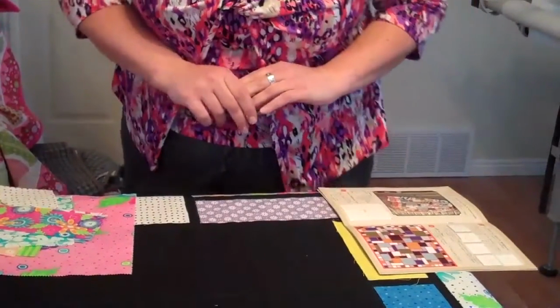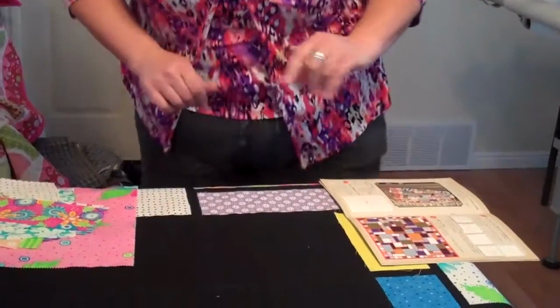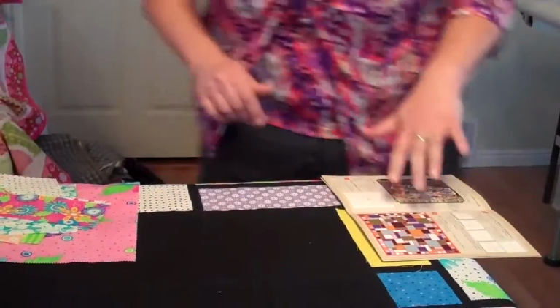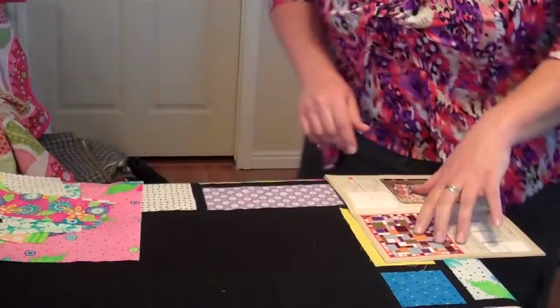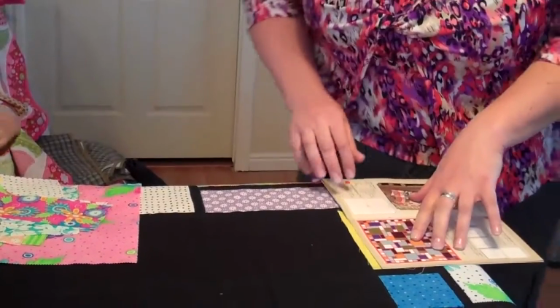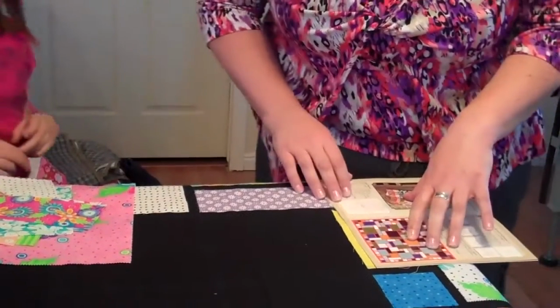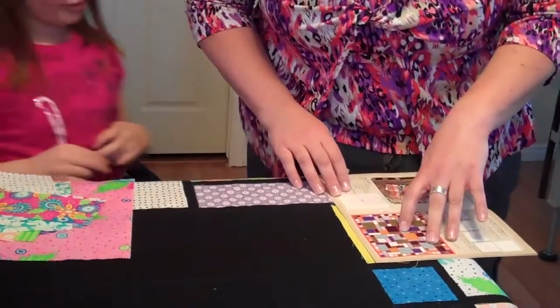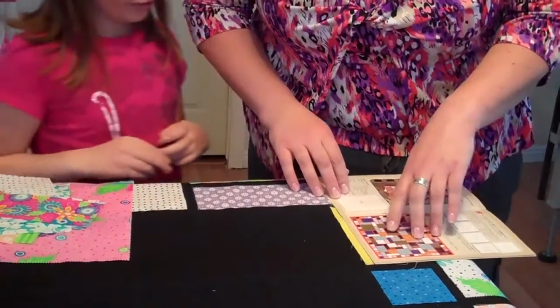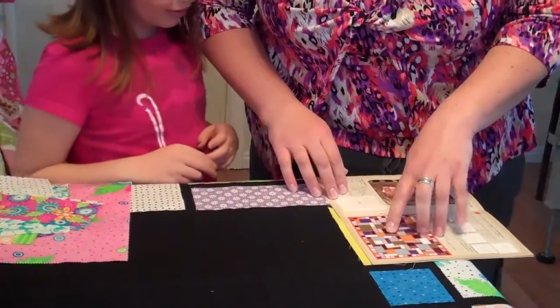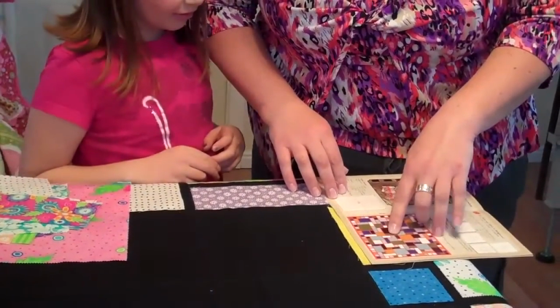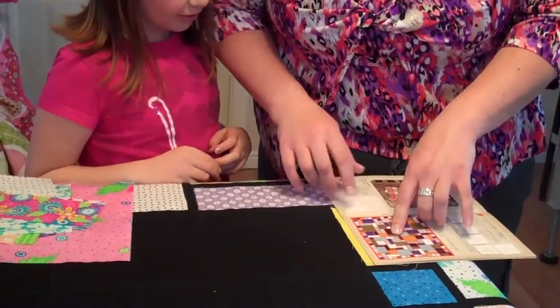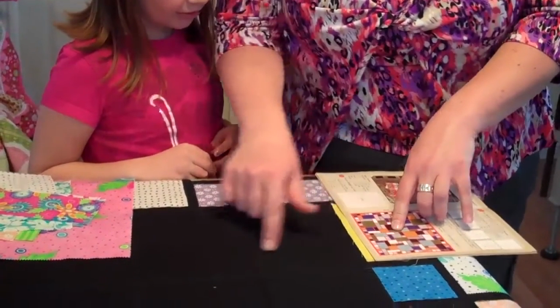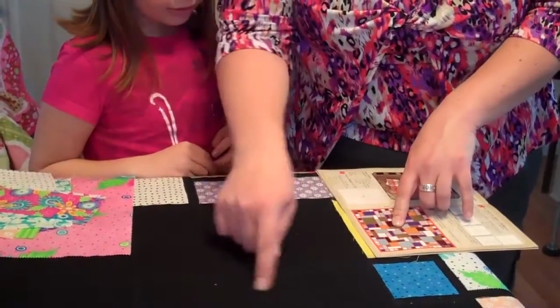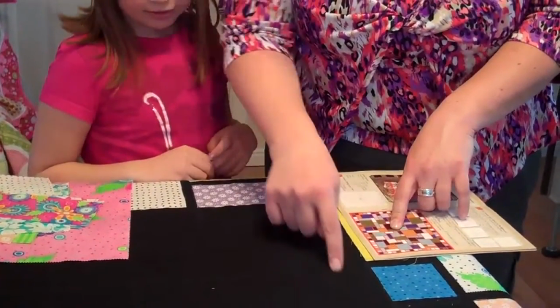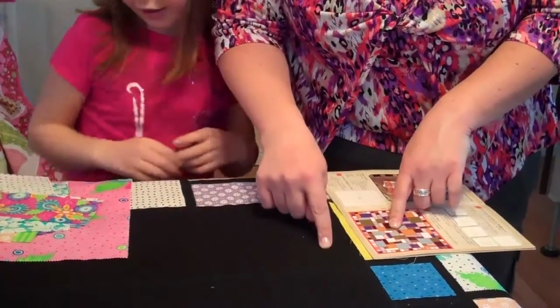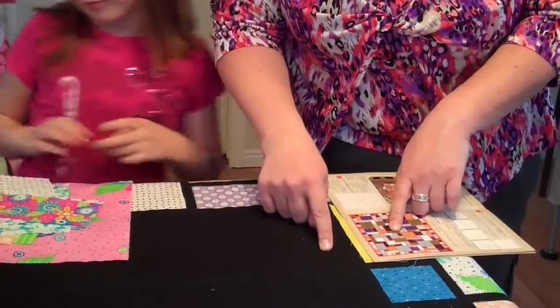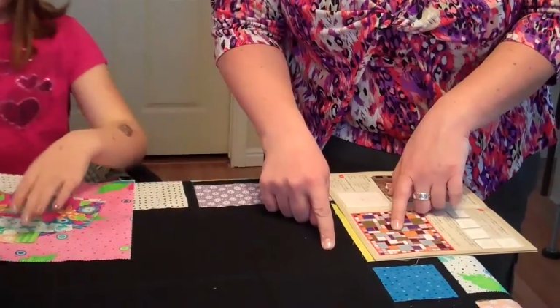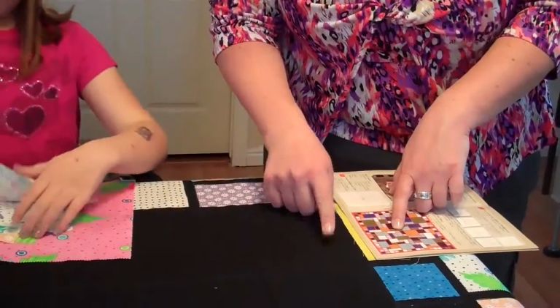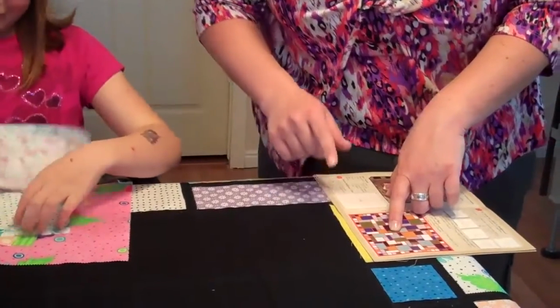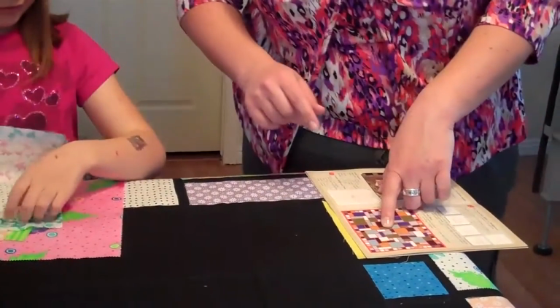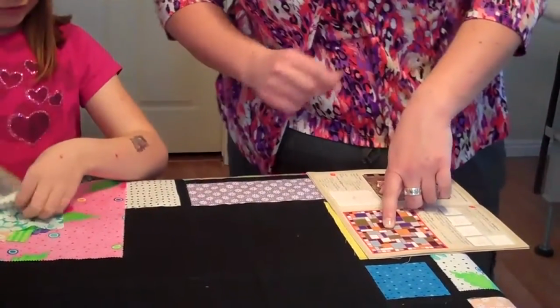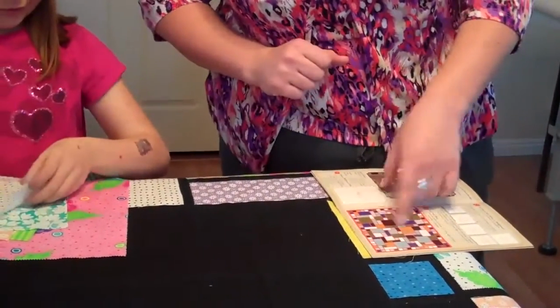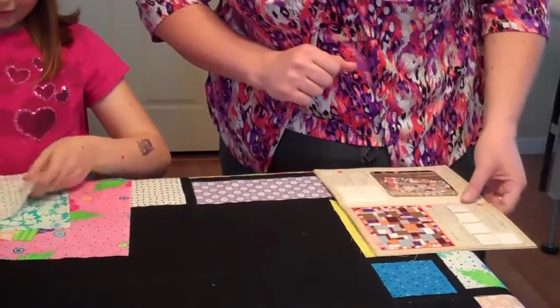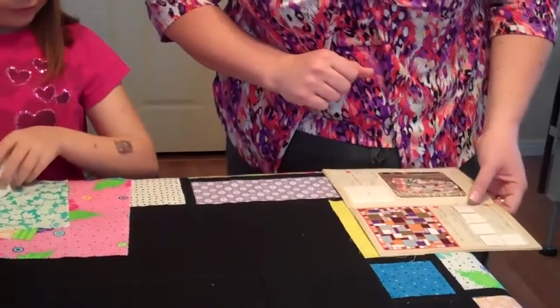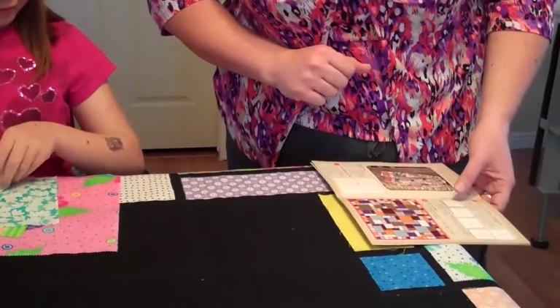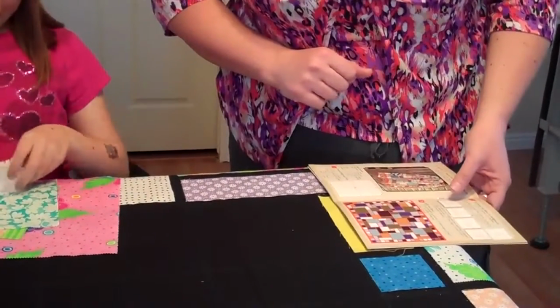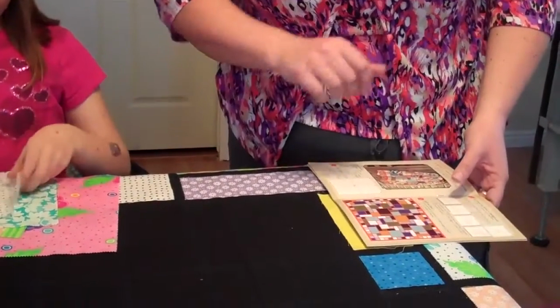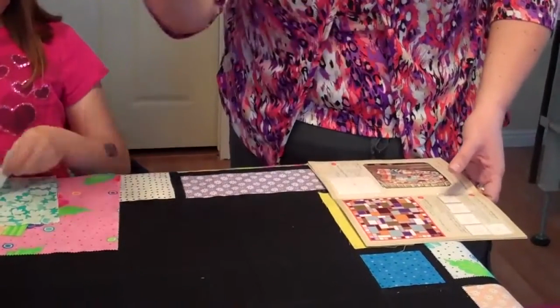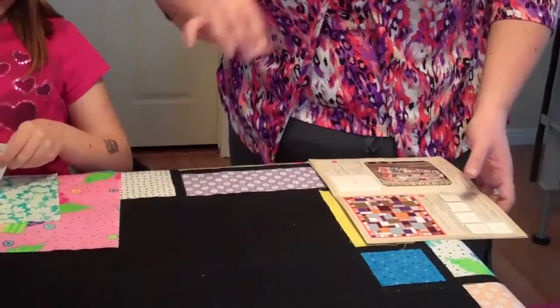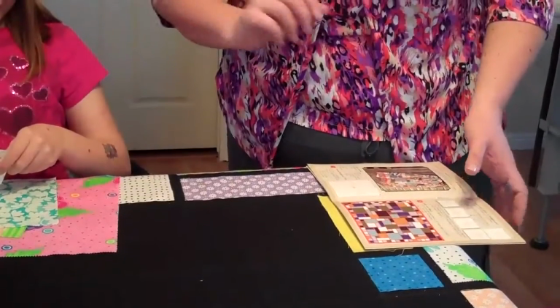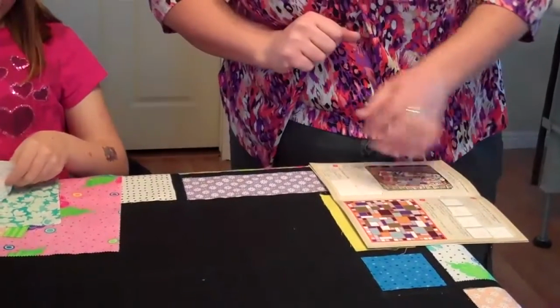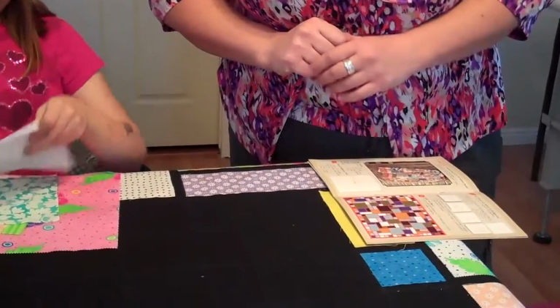Sarah is our expert at laying out the colors, so I'm going to tell her what piece we need. We need a middle size square right here, and she's going to find the right piece and put it down. We'll get them all laid out and then we'll show you how to attach them.